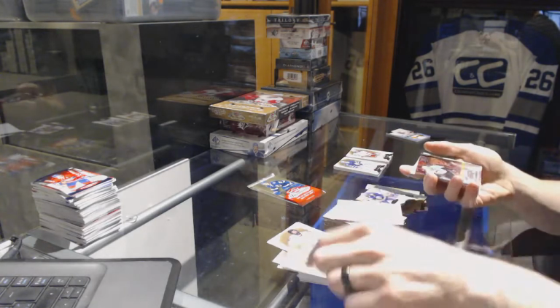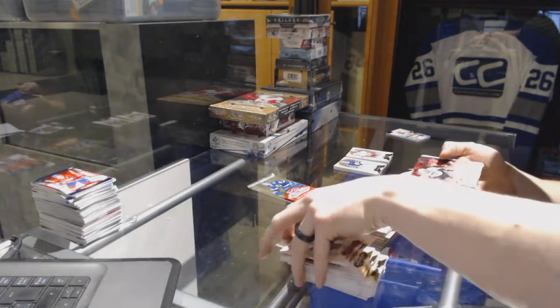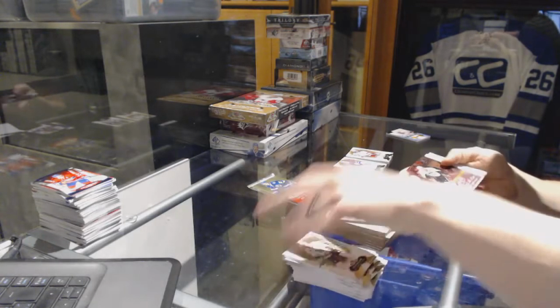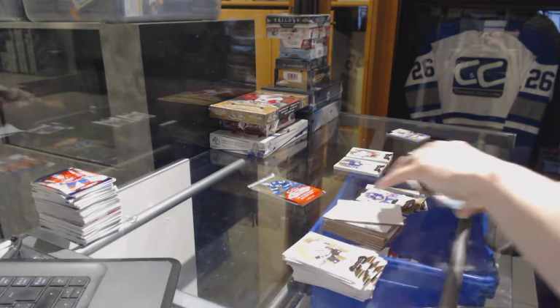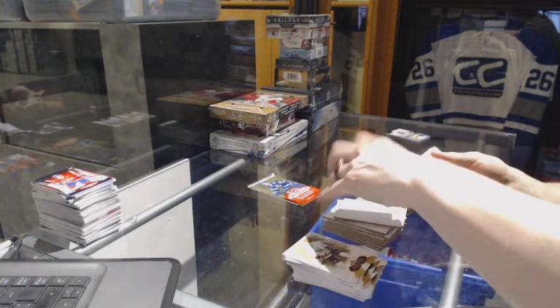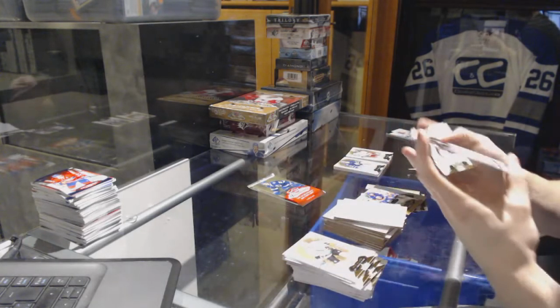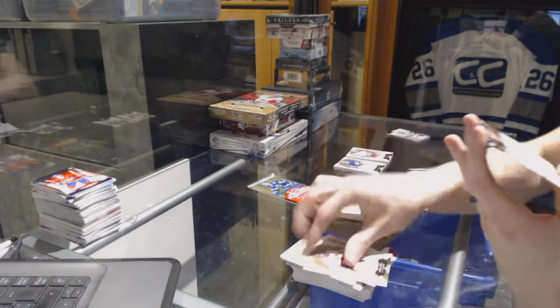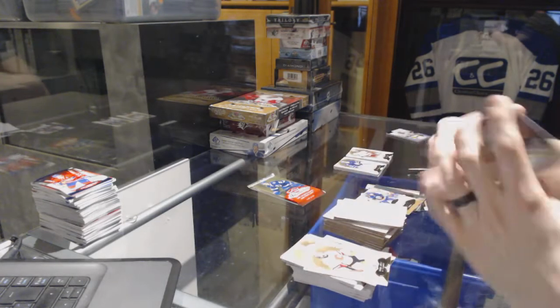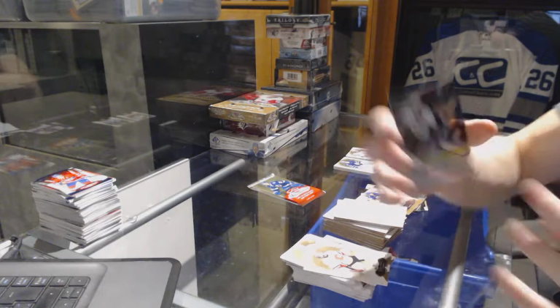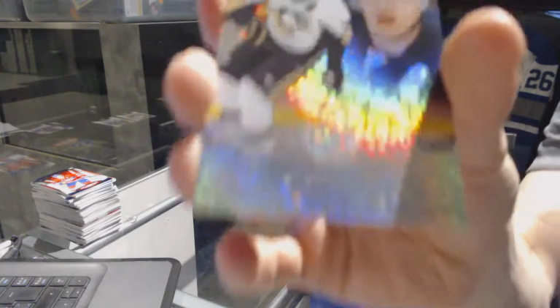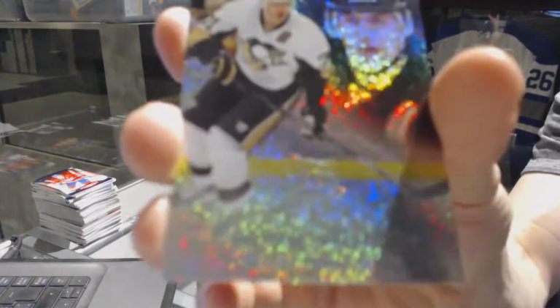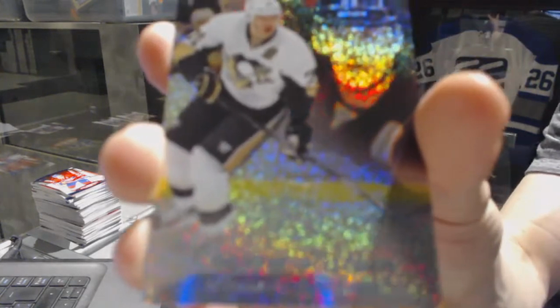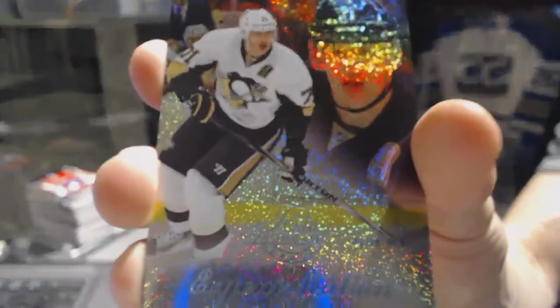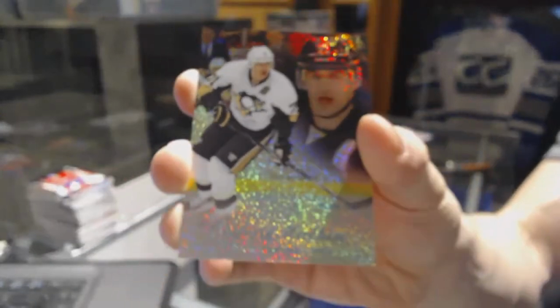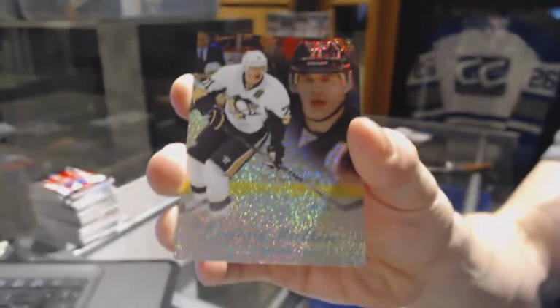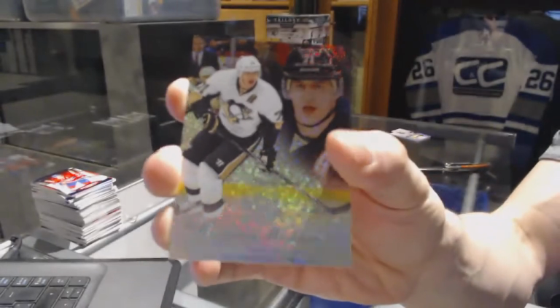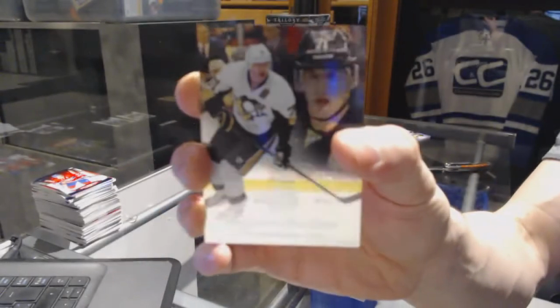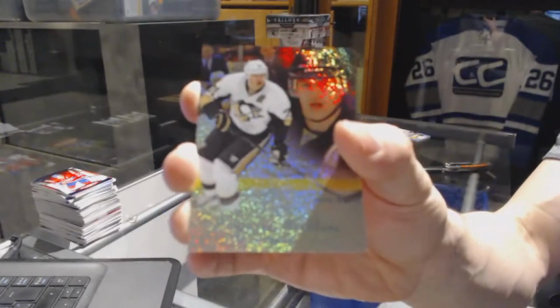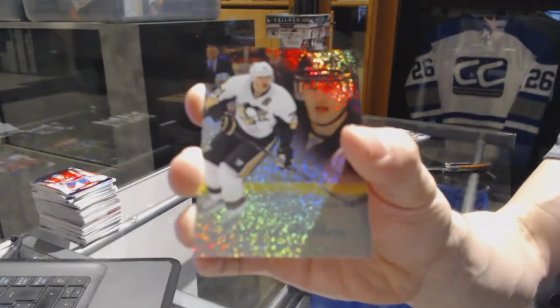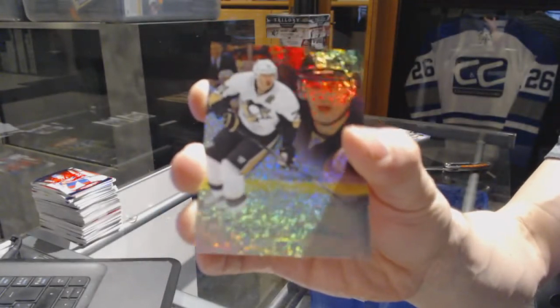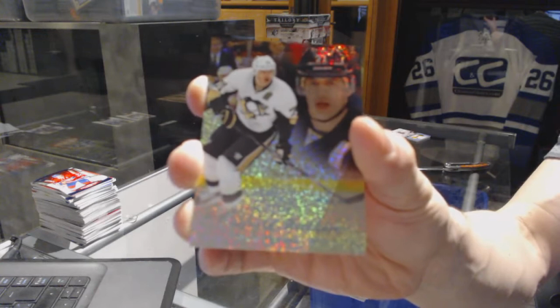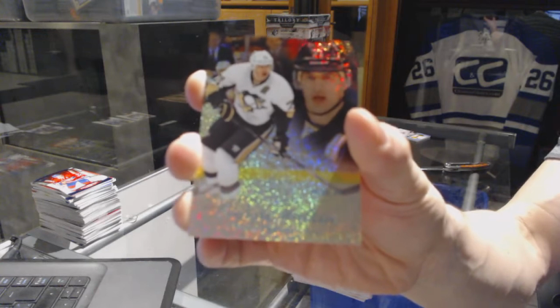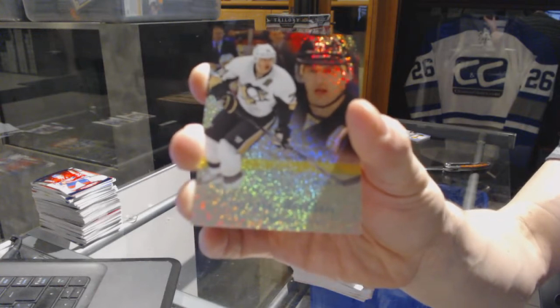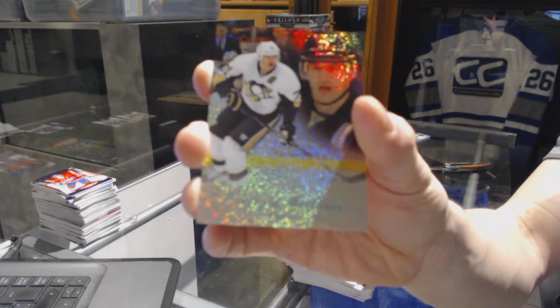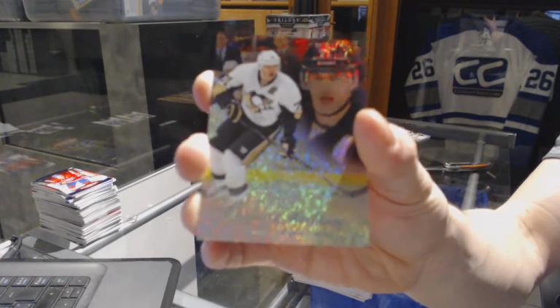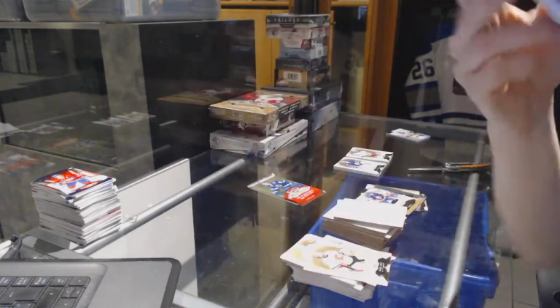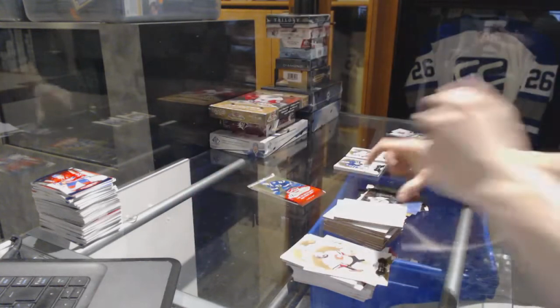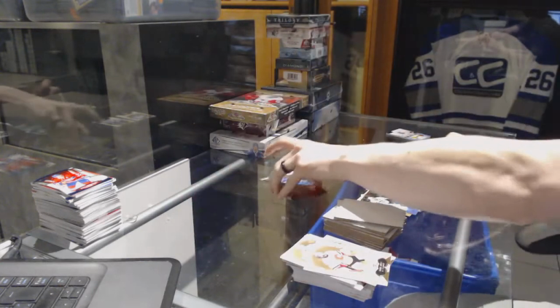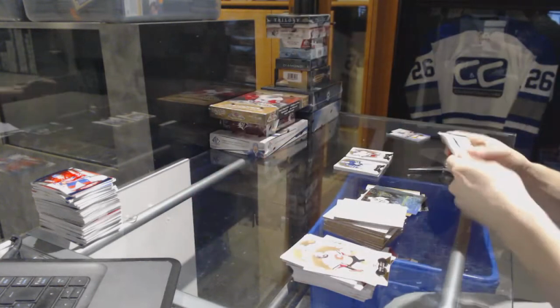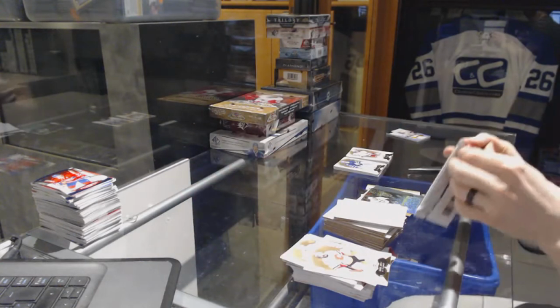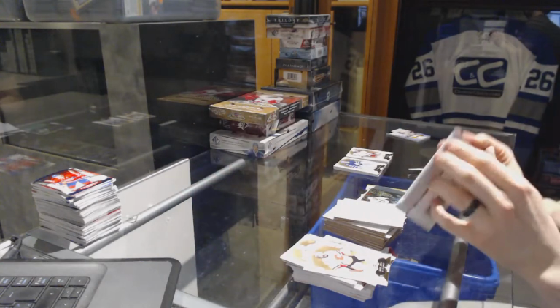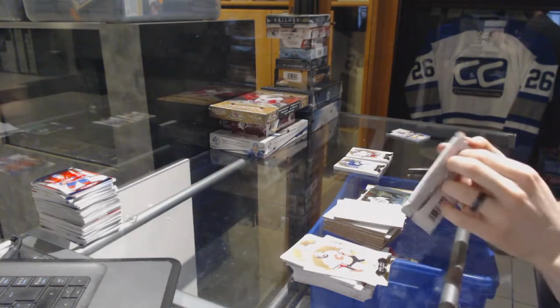We've got a Flair Showcase Blue Ice number 1 of 99 for the Pittsburgh Penguins, Evgeny Malkin. 1 of 99 for the Penguins, Evgeny Malkin.